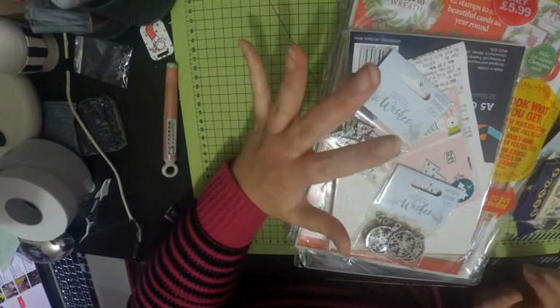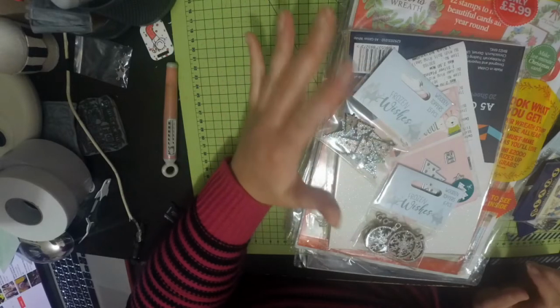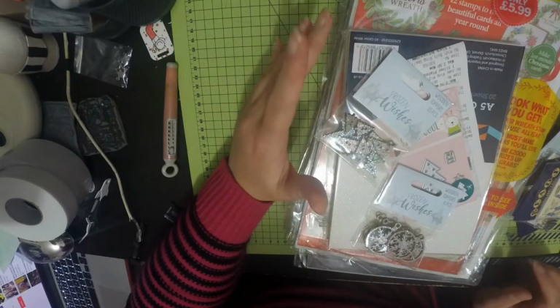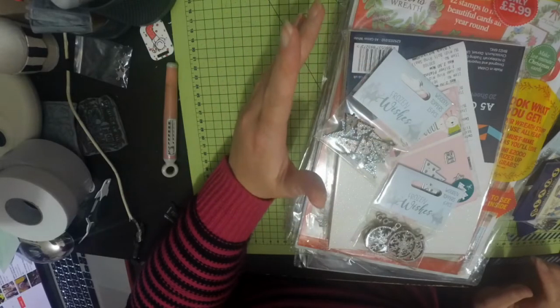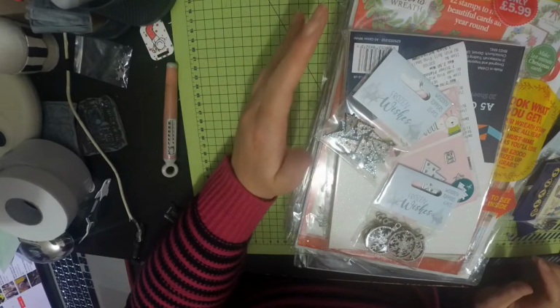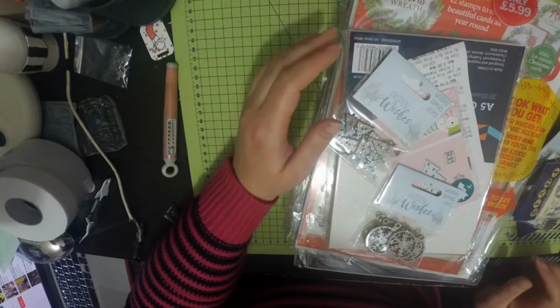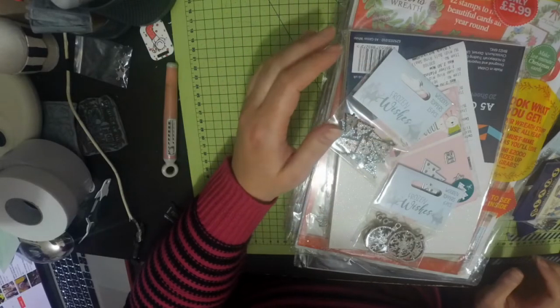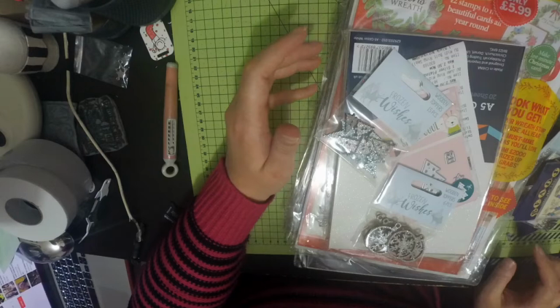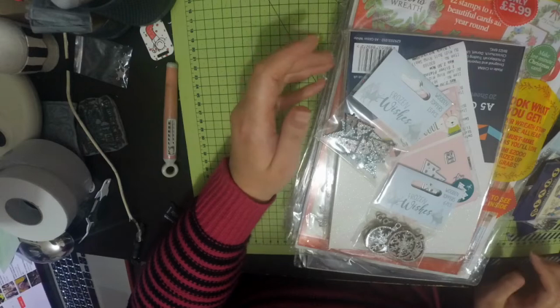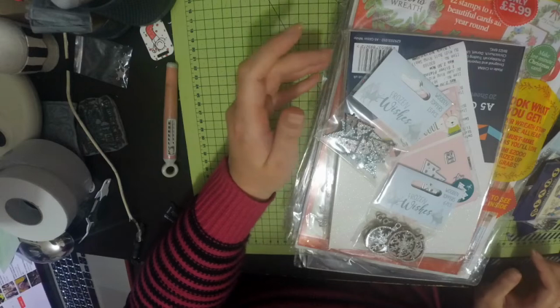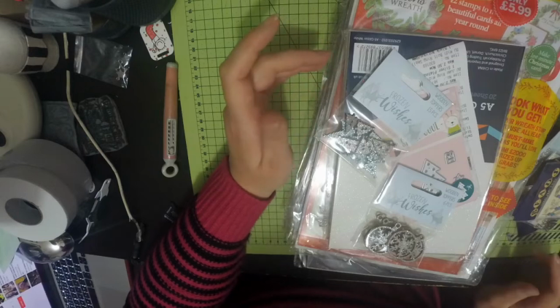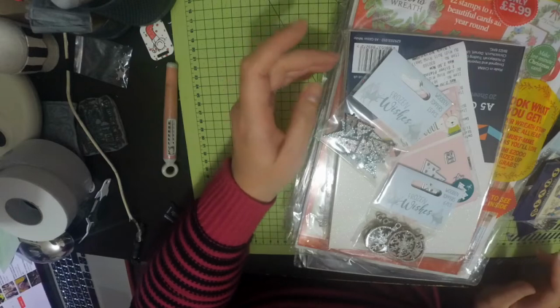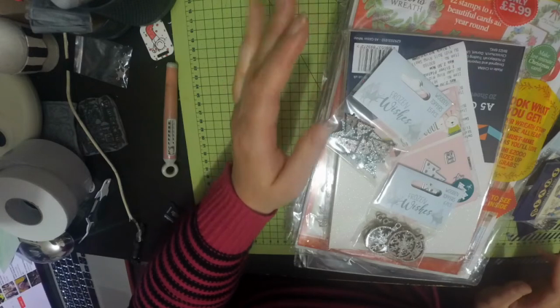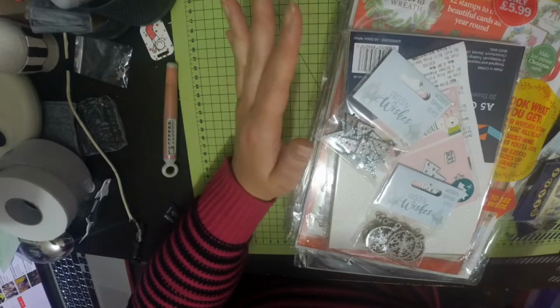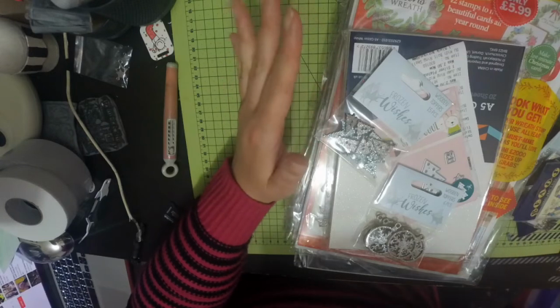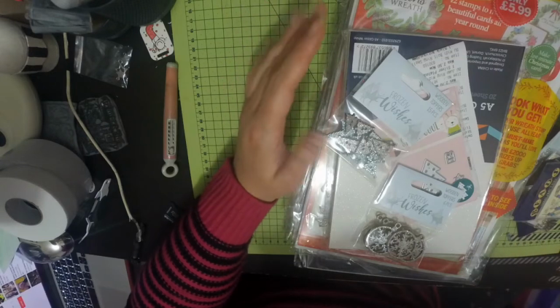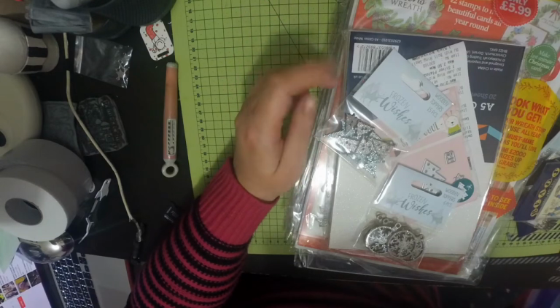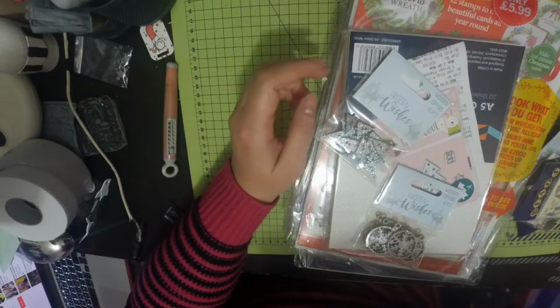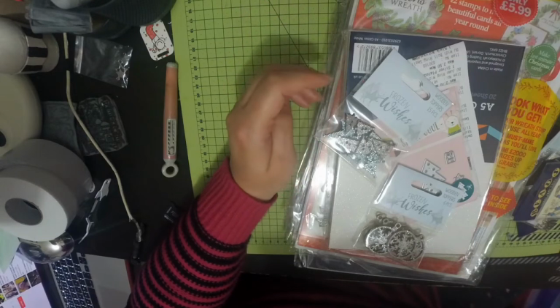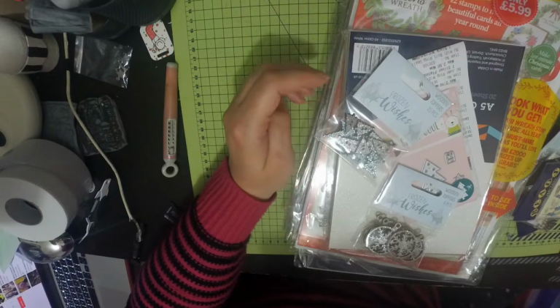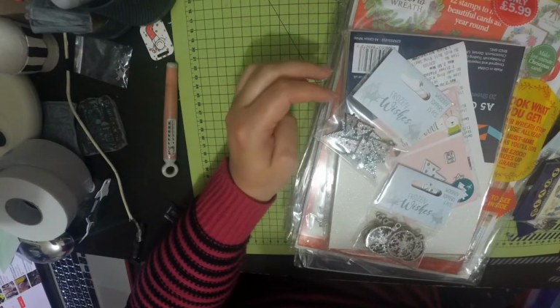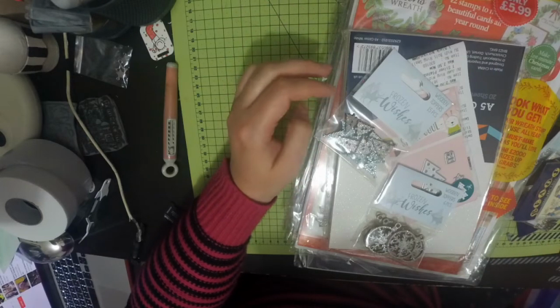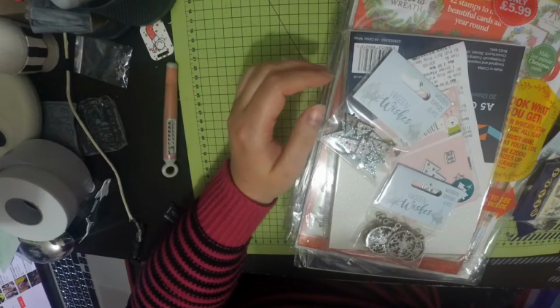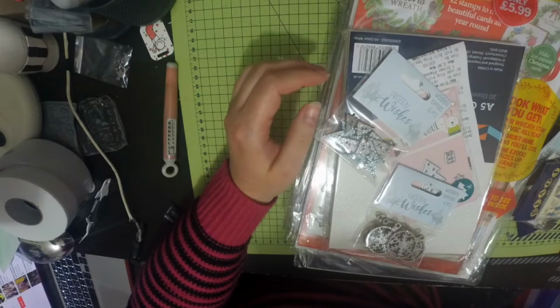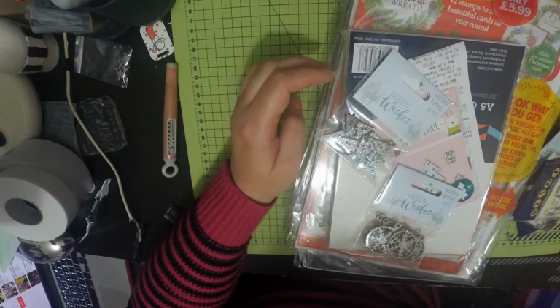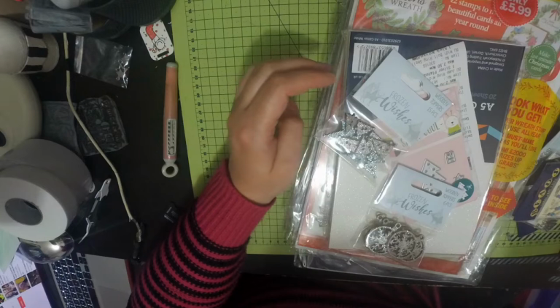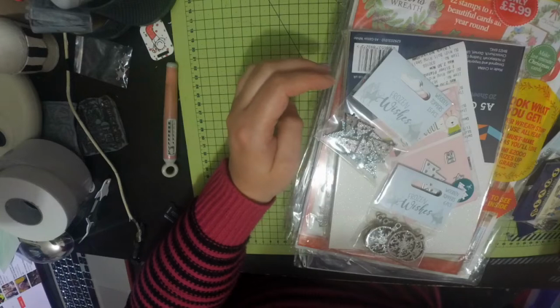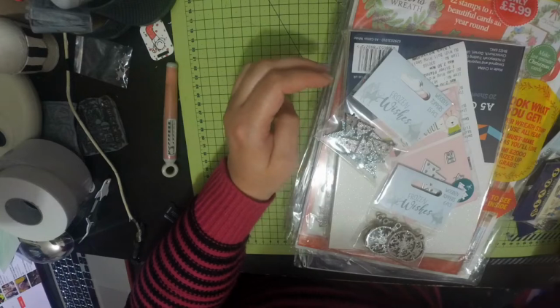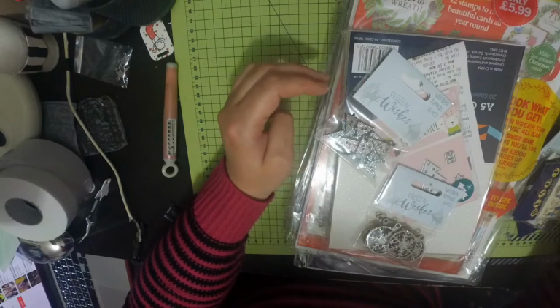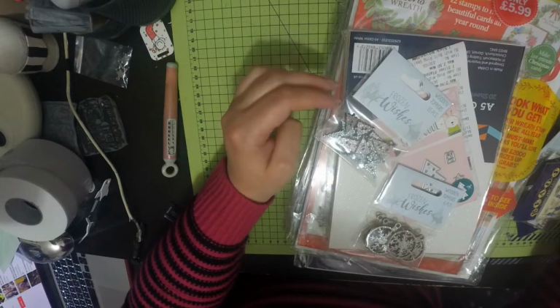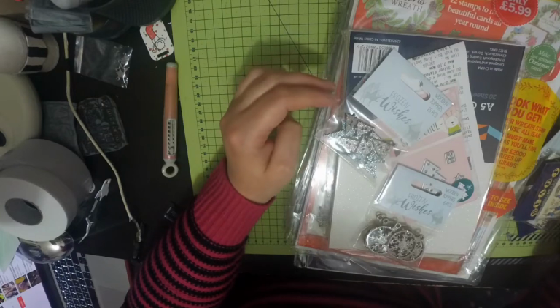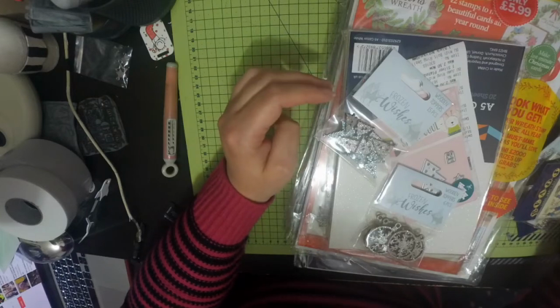Hi everyone, welcome back to my channel. I'm doing a haul video today - just some bits I got in Hobbycraft.